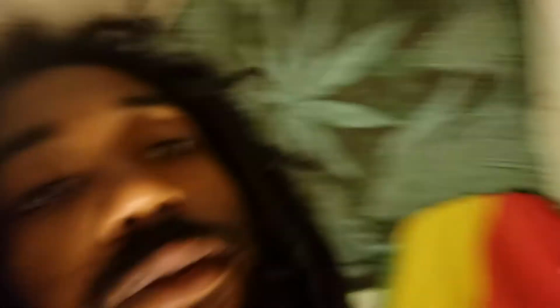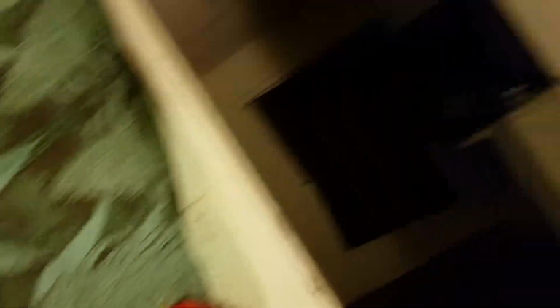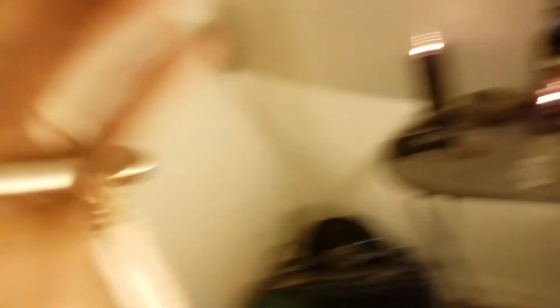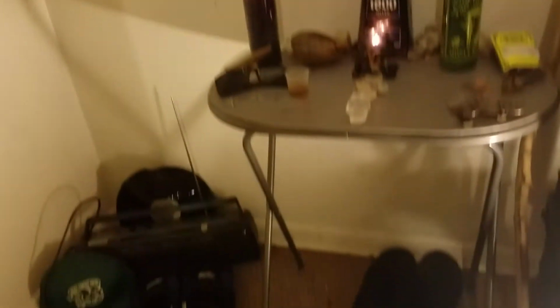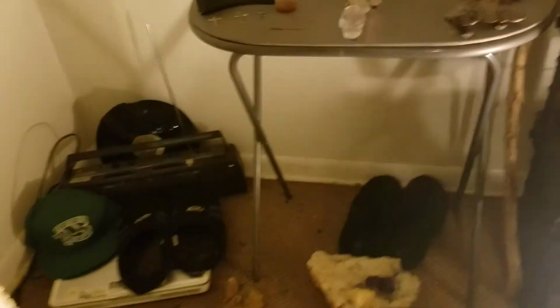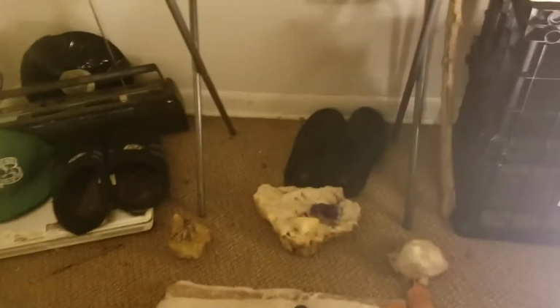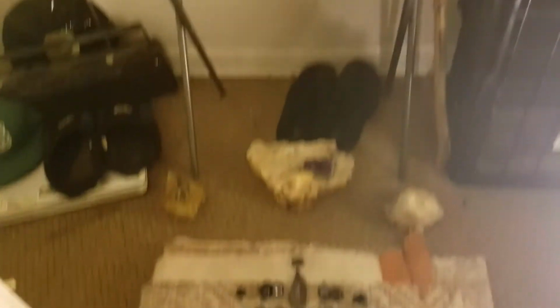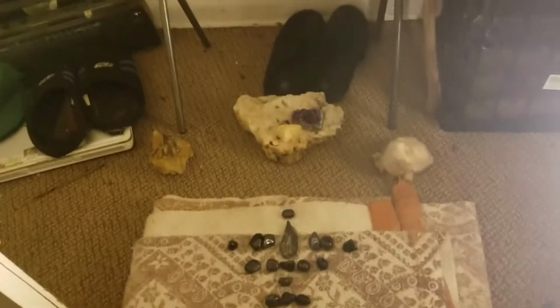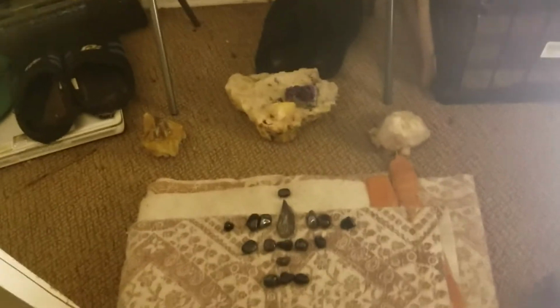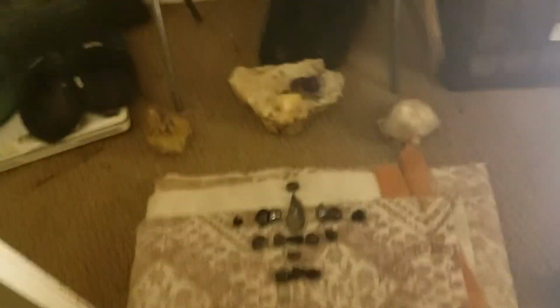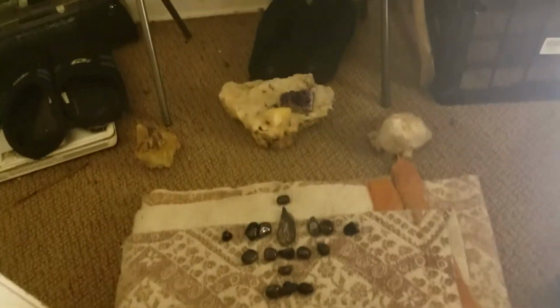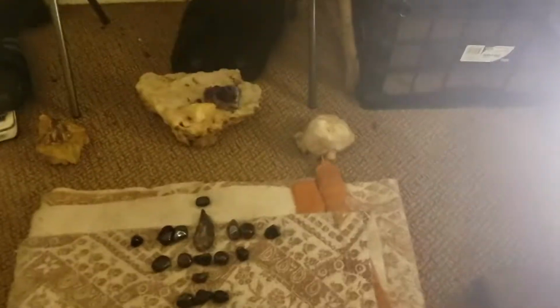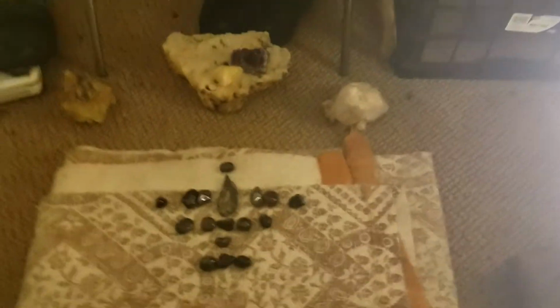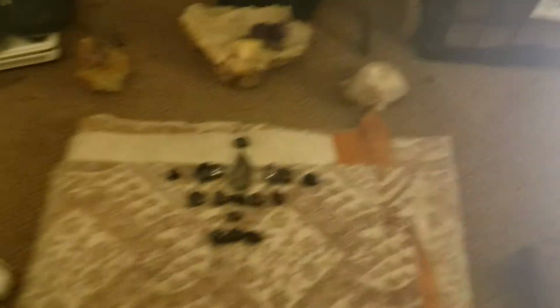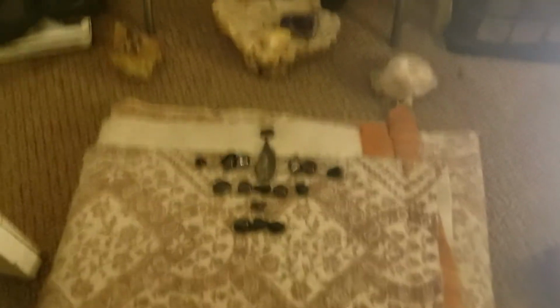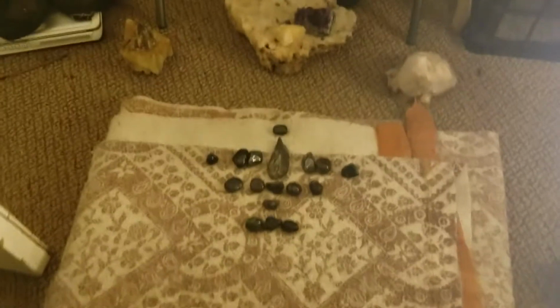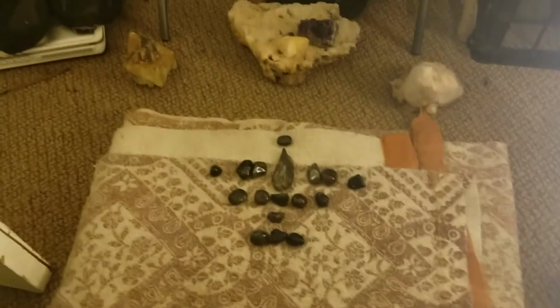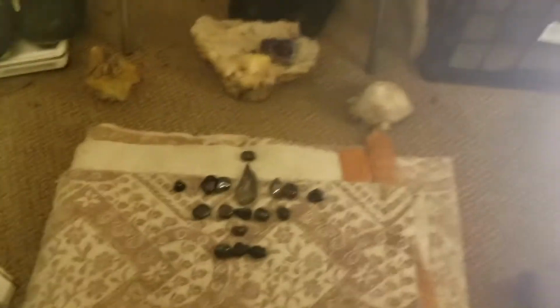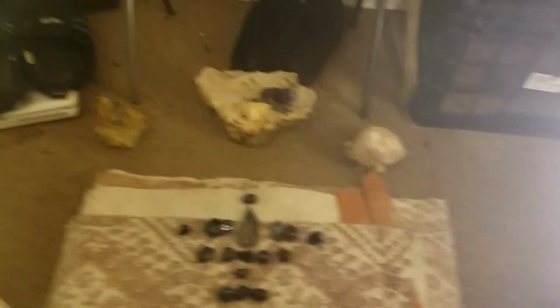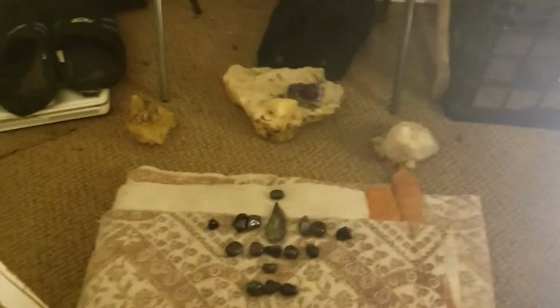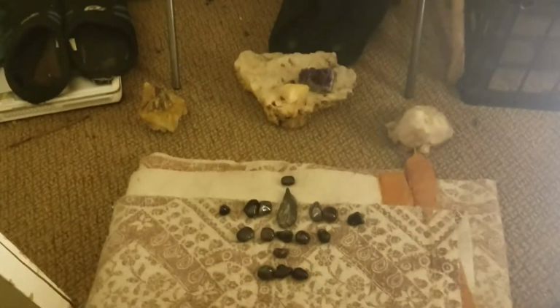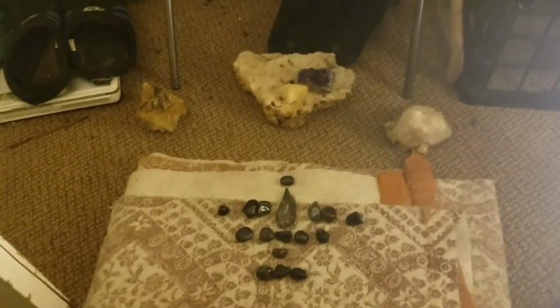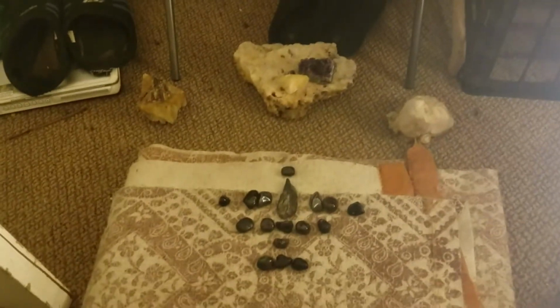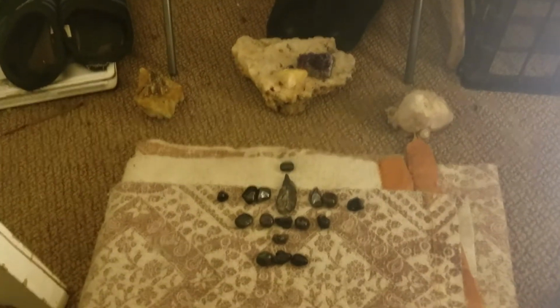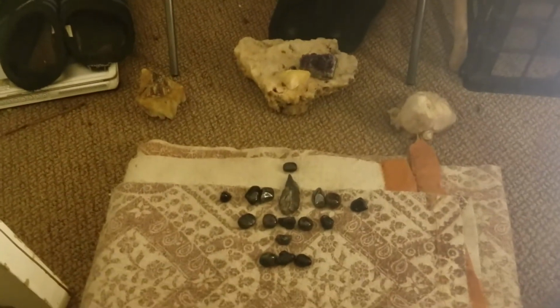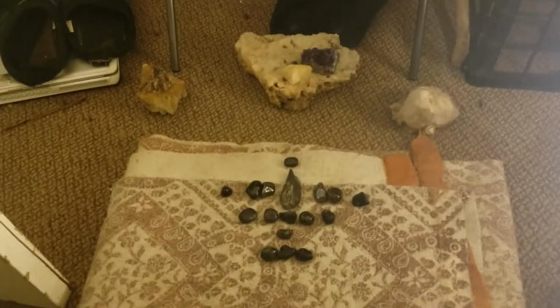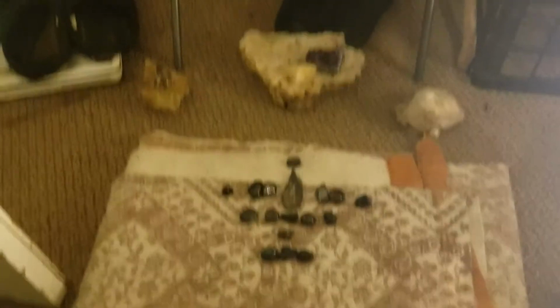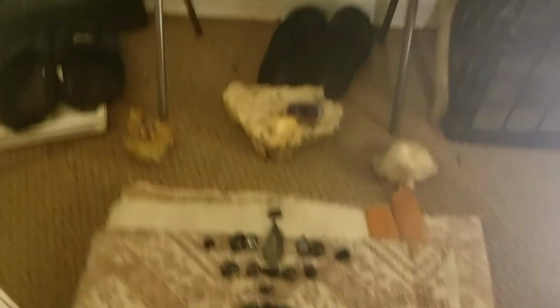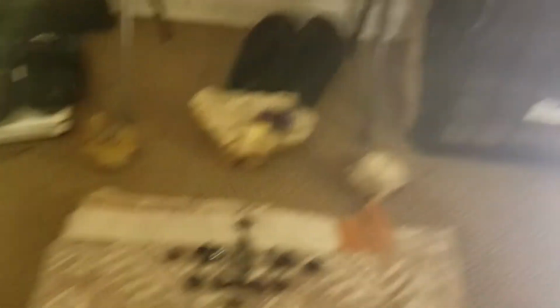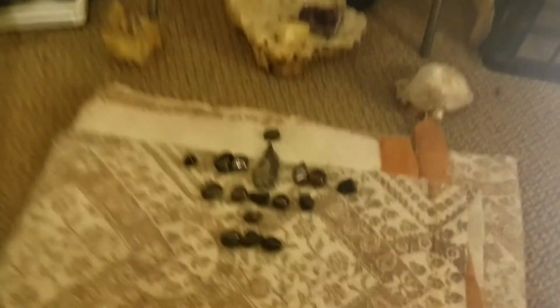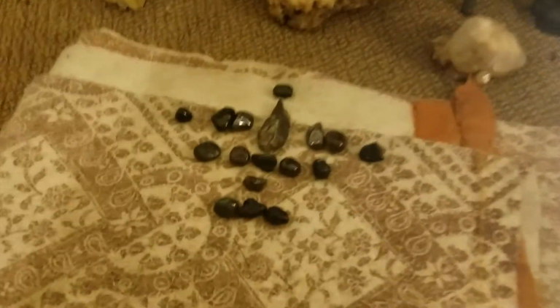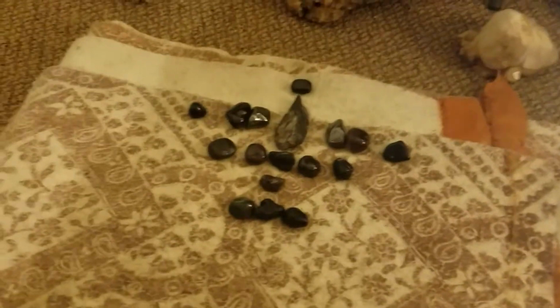However you decide to do it, it's pretty cool to just go with the flow intuitively — use that intuition, that third eye, that first-eye vision — and make yourself a grid.